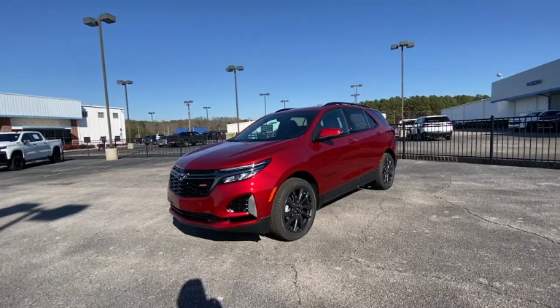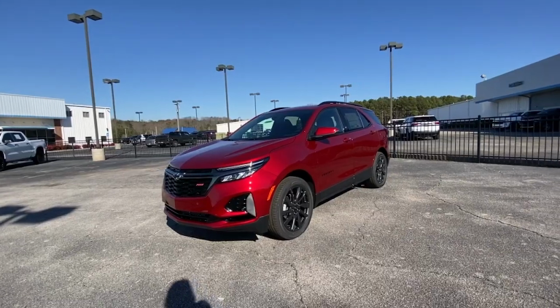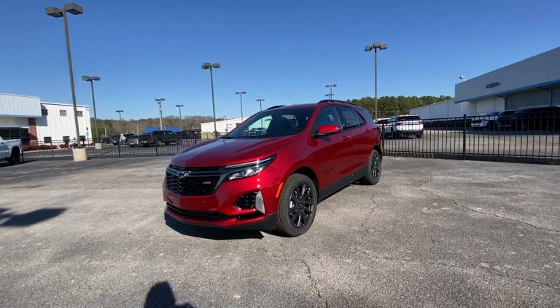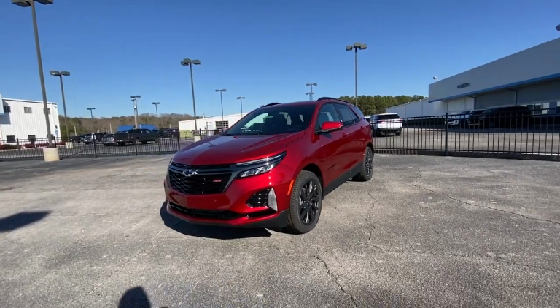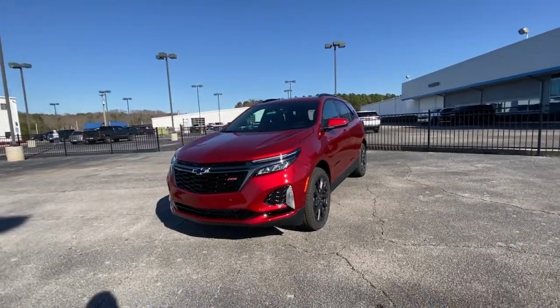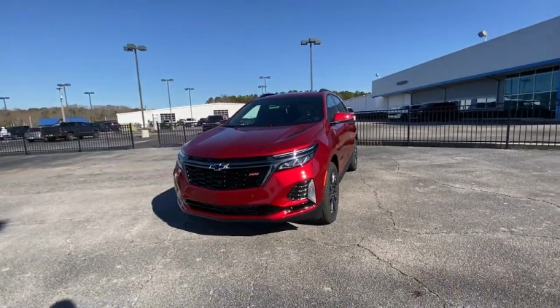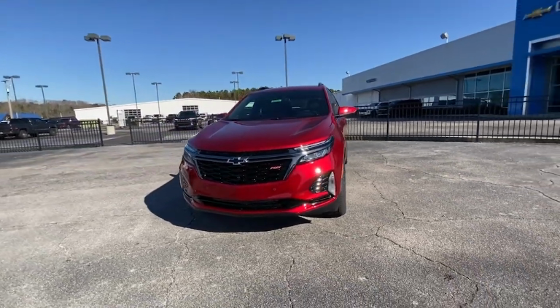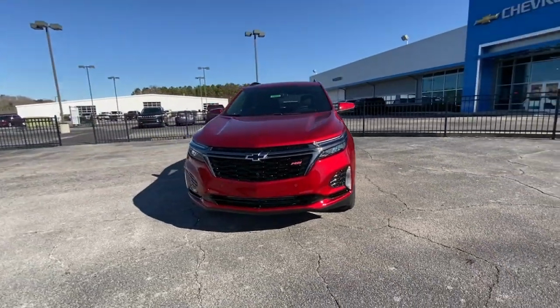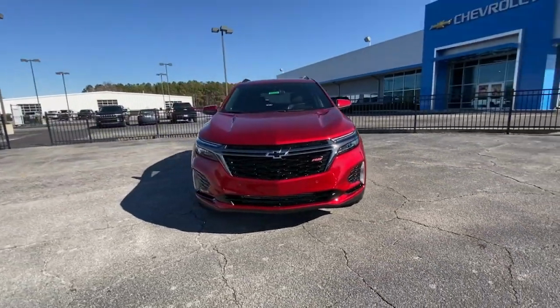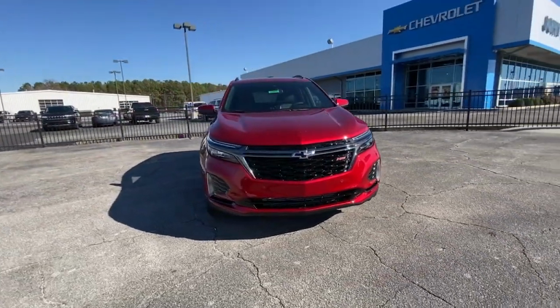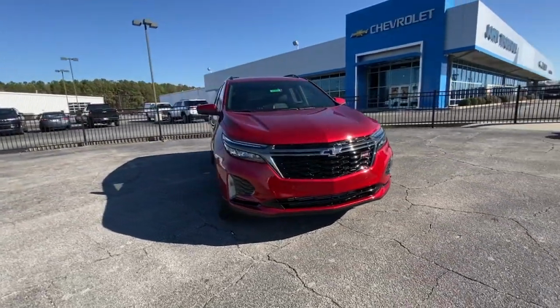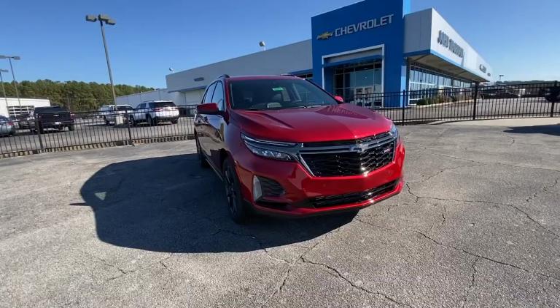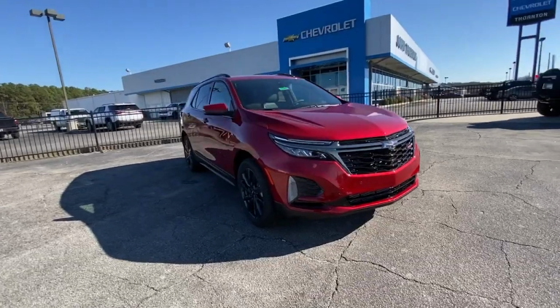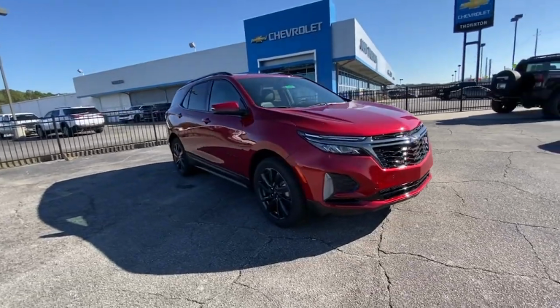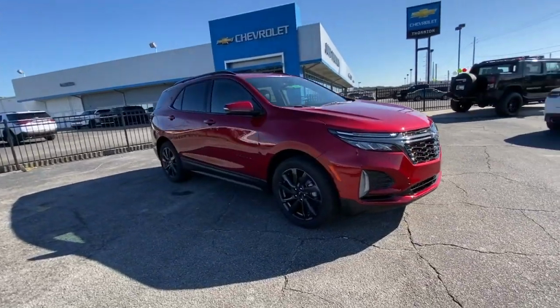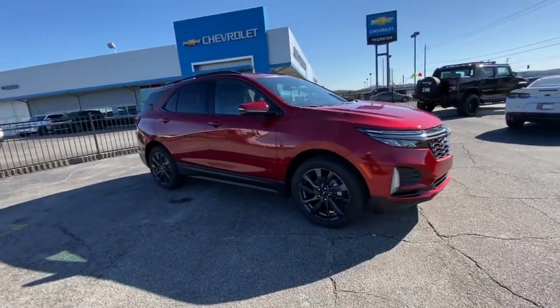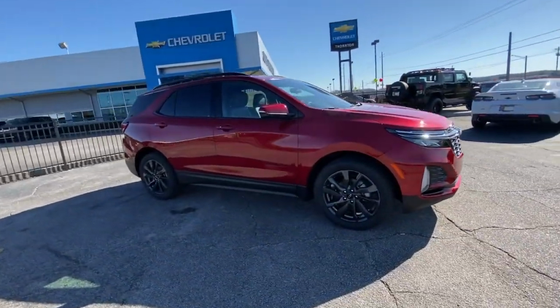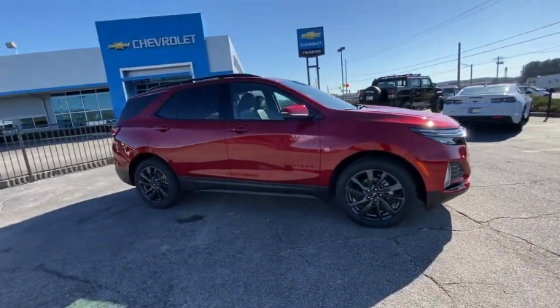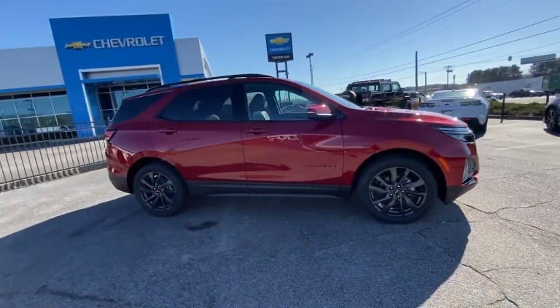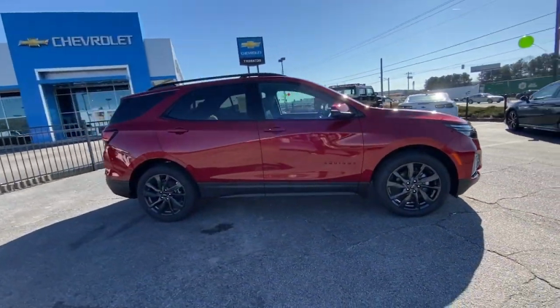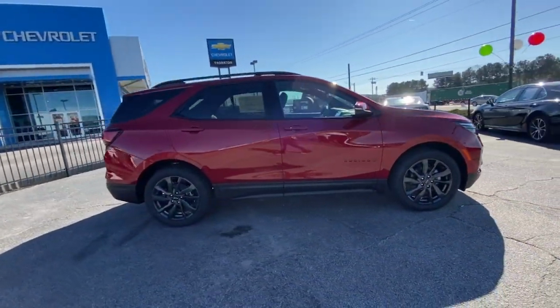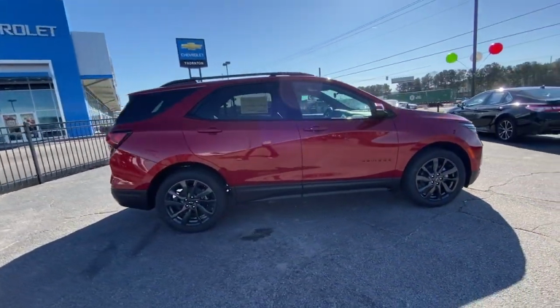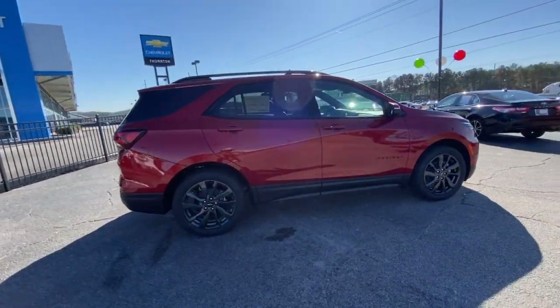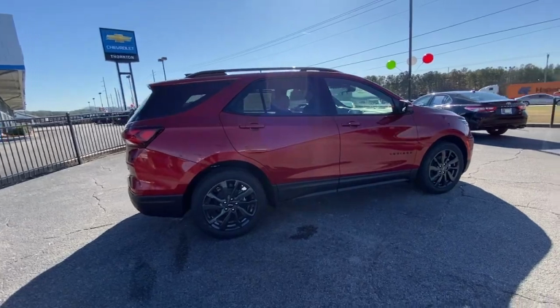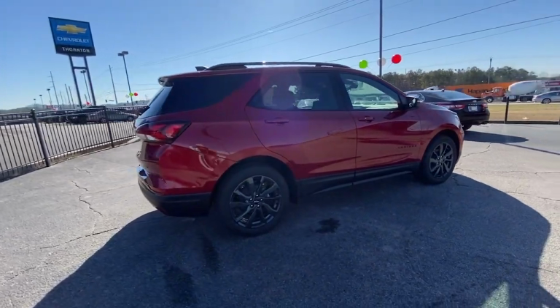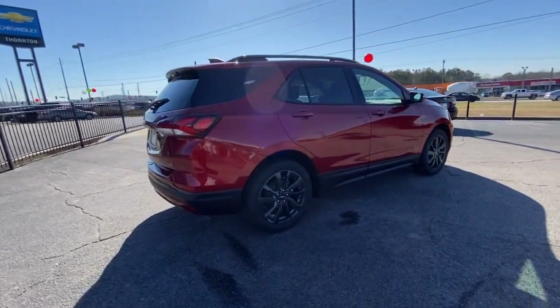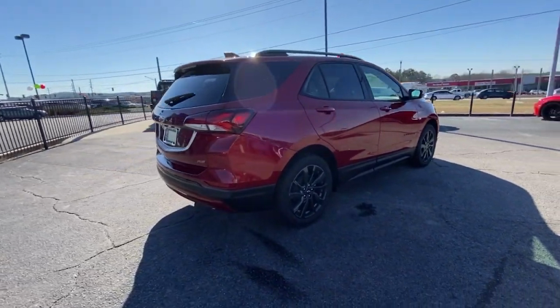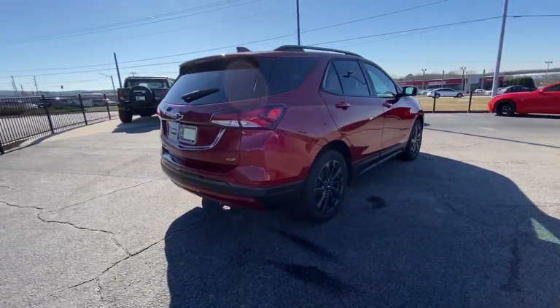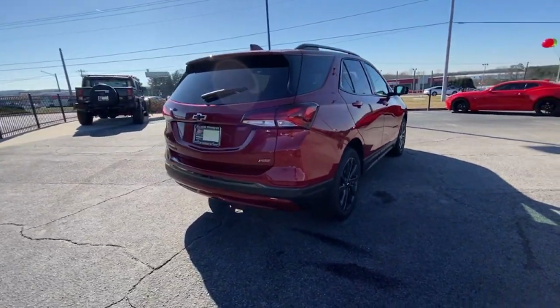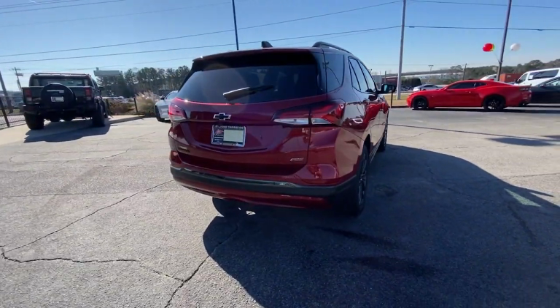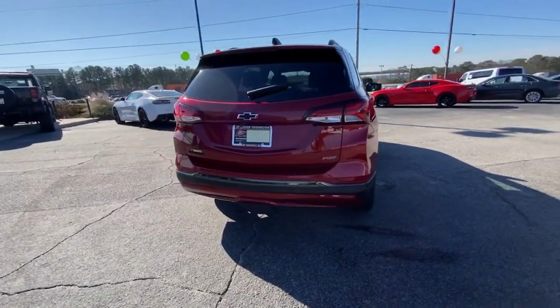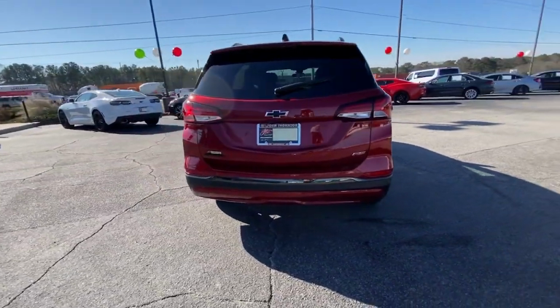Hop into the 2023 Chevrolet Equinox. The Equinox delivers advanced safety features, family-friendly passenger comfort, technology that keeps you connected and entertained, ample cargo space, and sculpted styling.